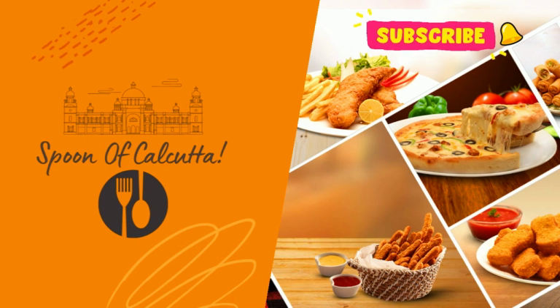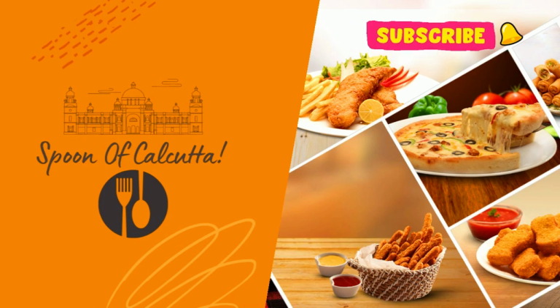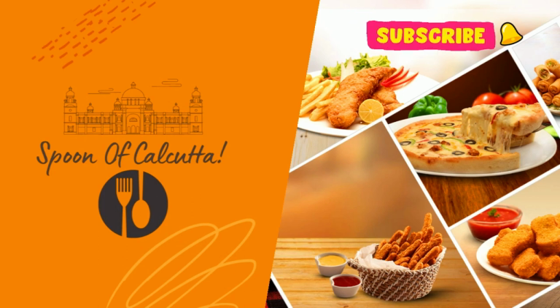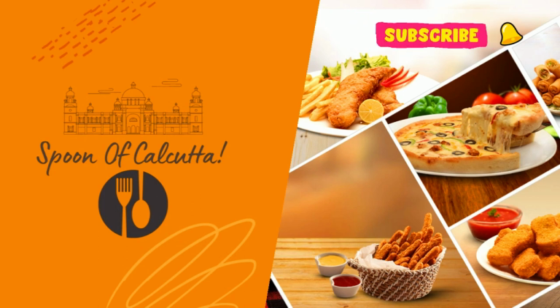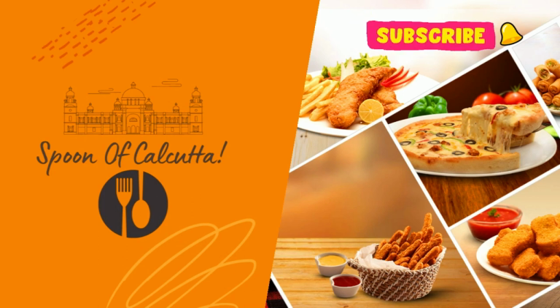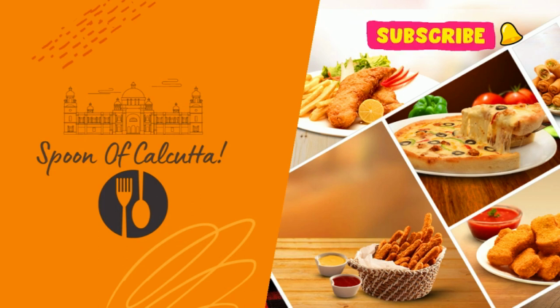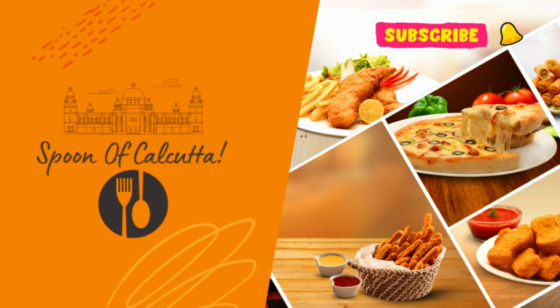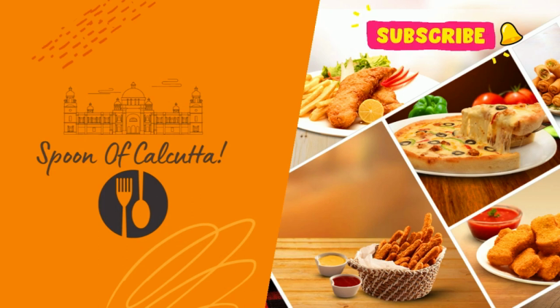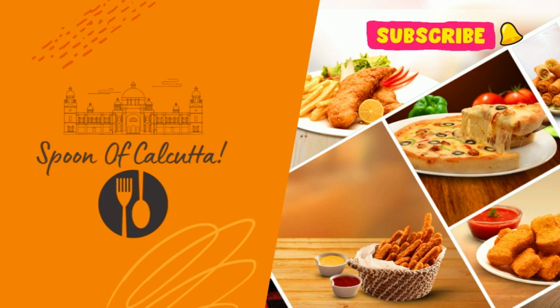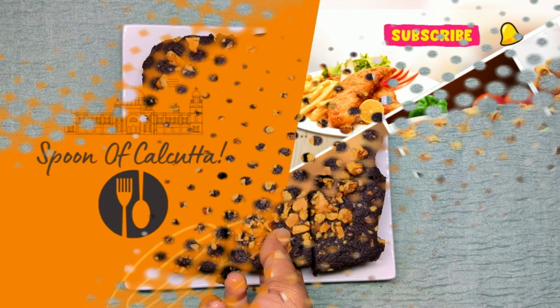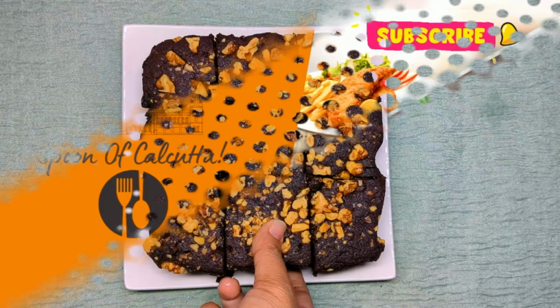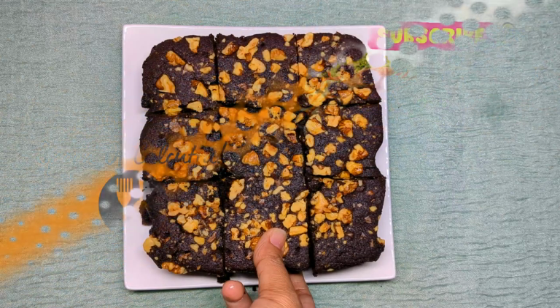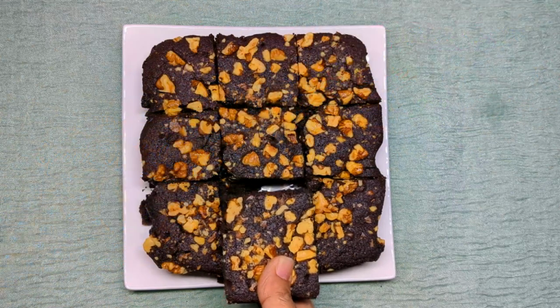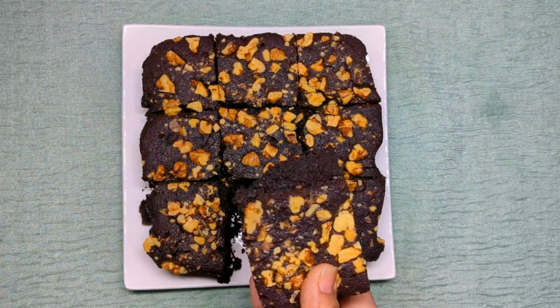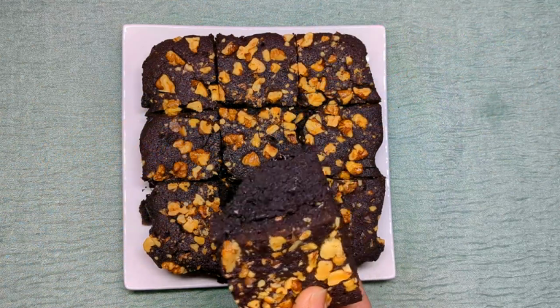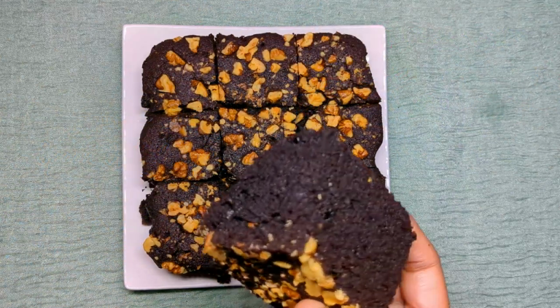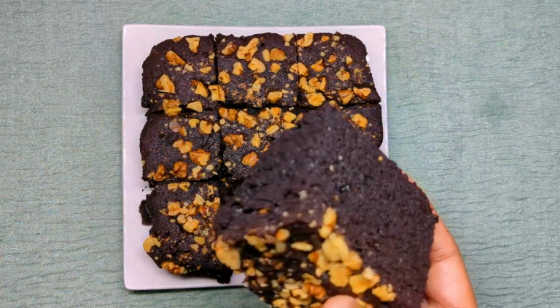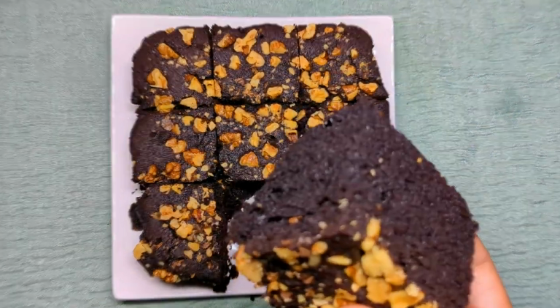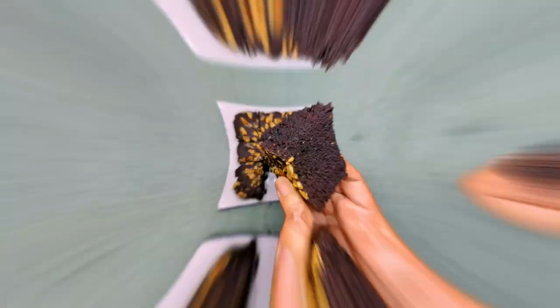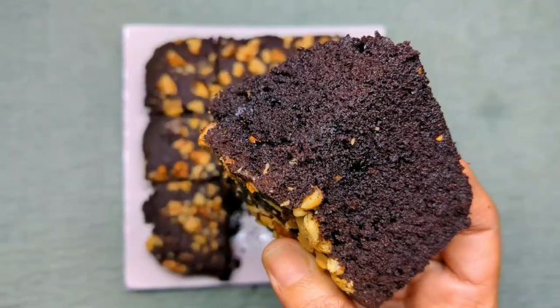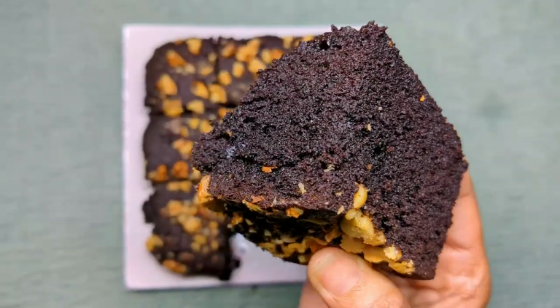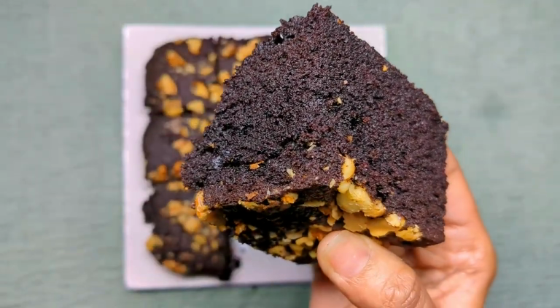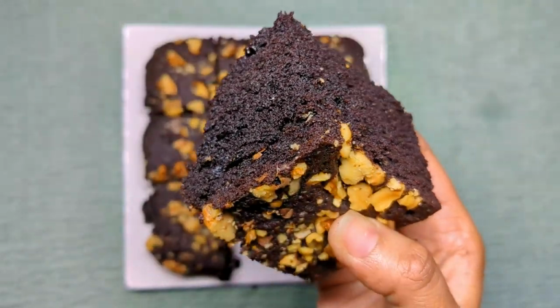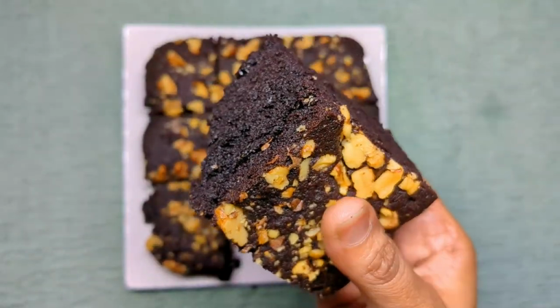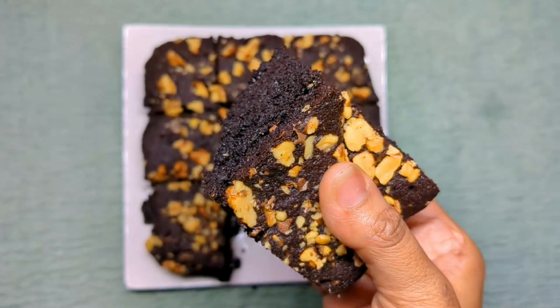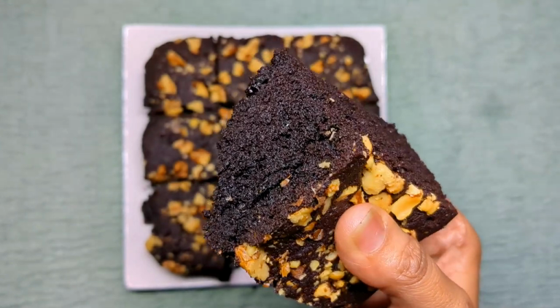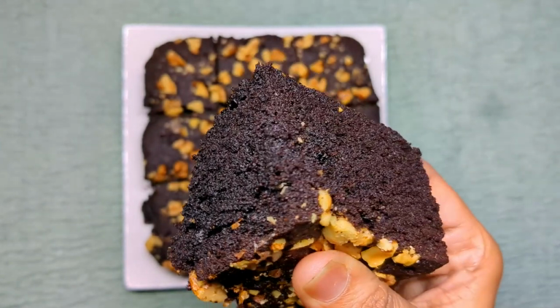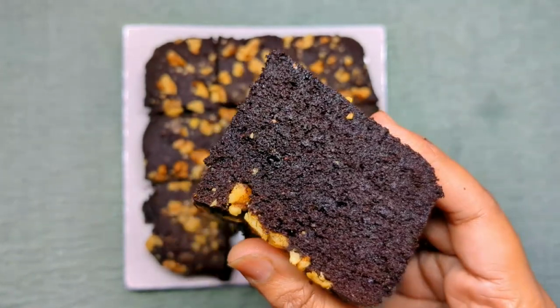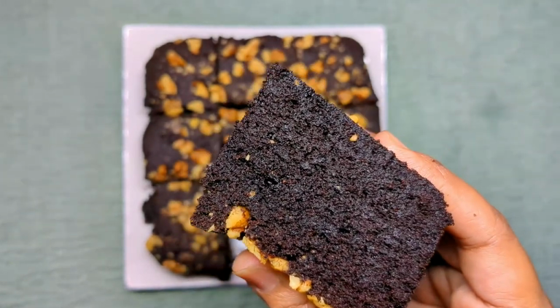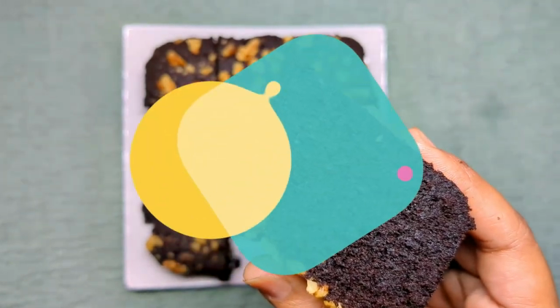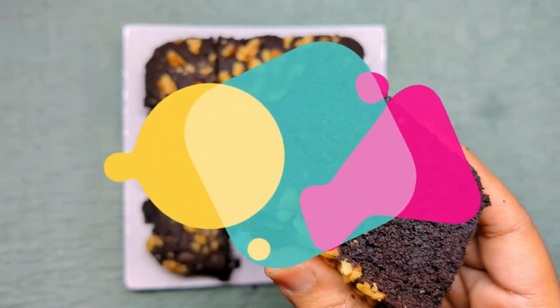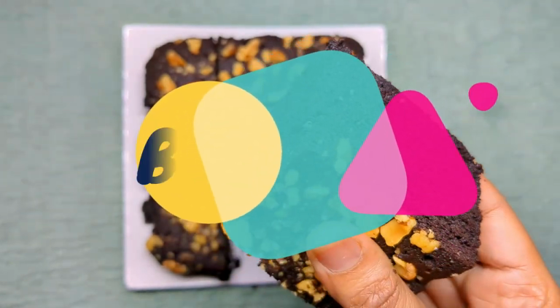Hello friends, welcome back to Spoon of Kolkata. This is the official cake season of the year and here I bring a simple aata brownie recipe for you to celebrate the new year eve. Now let's get into the process.